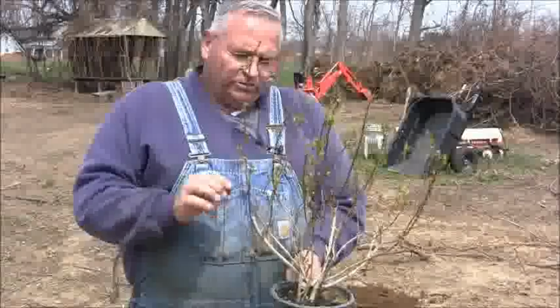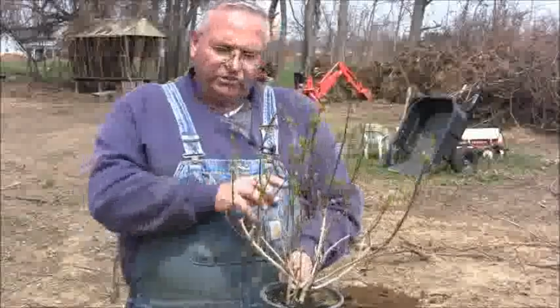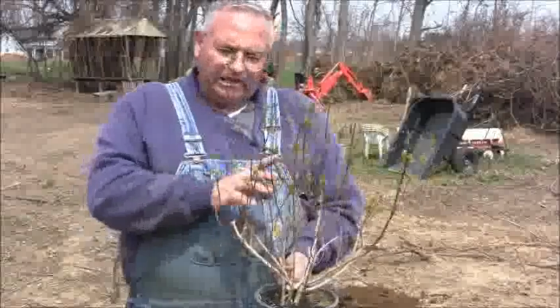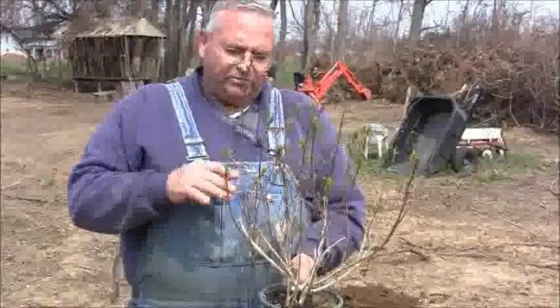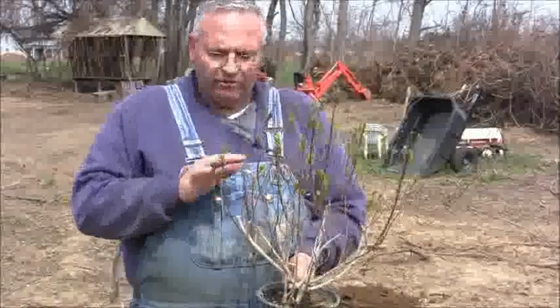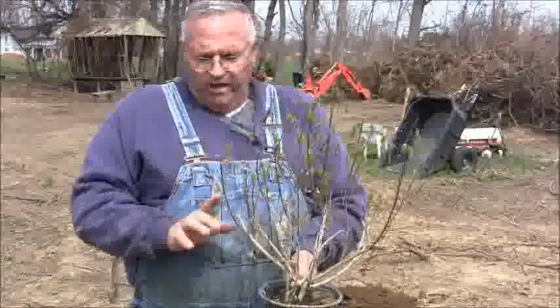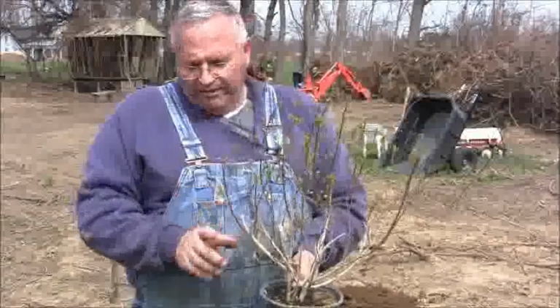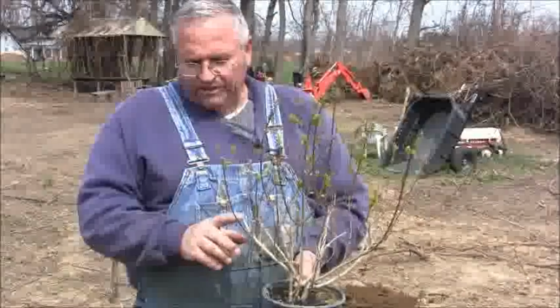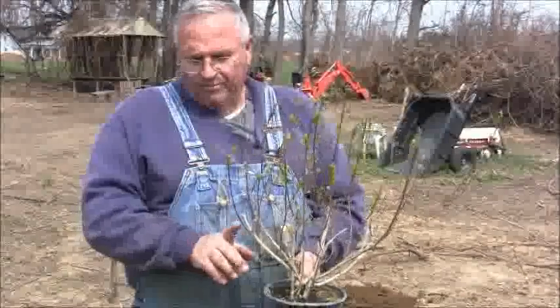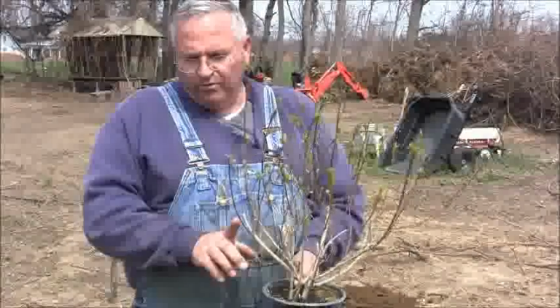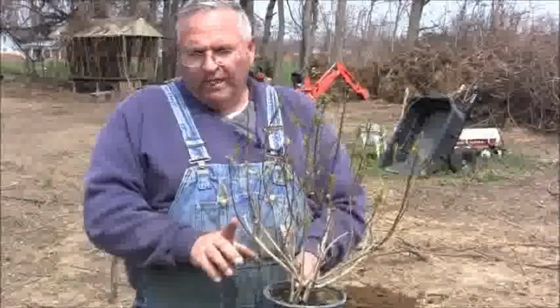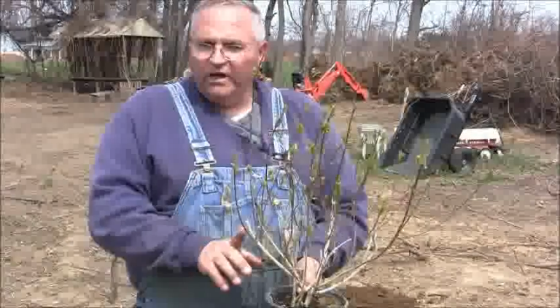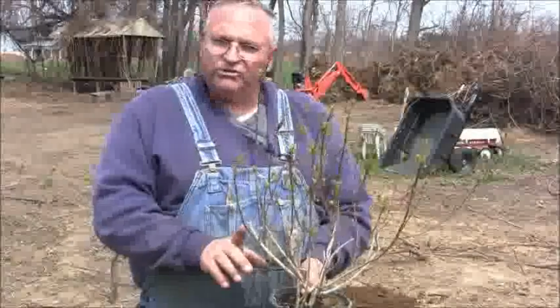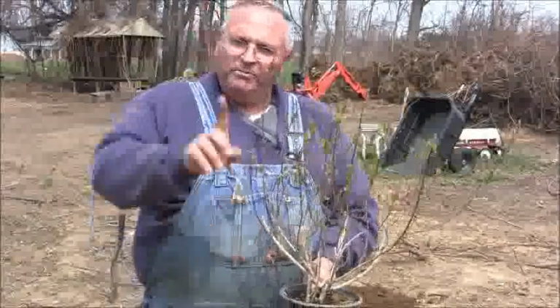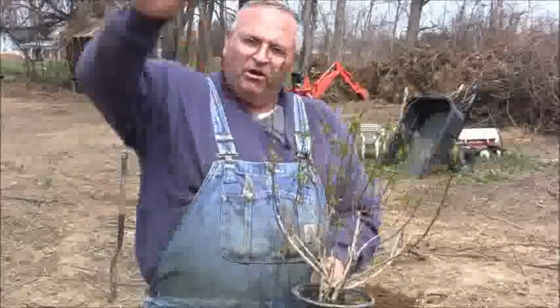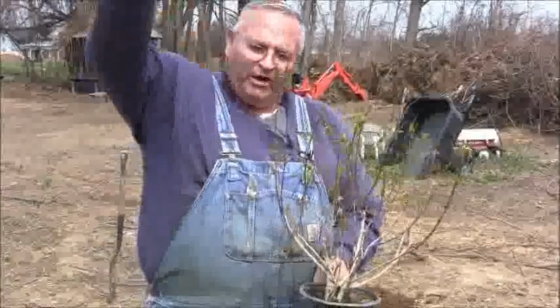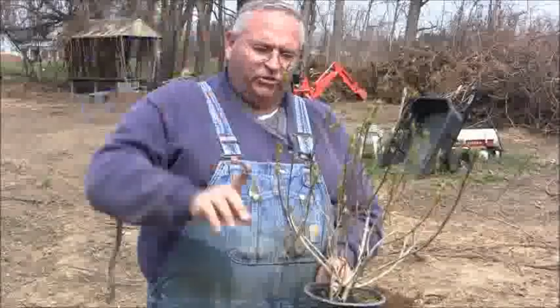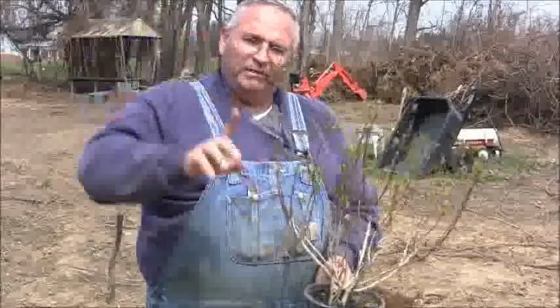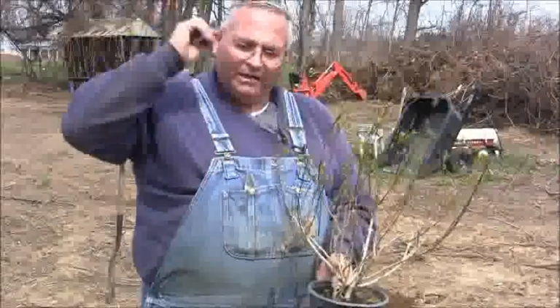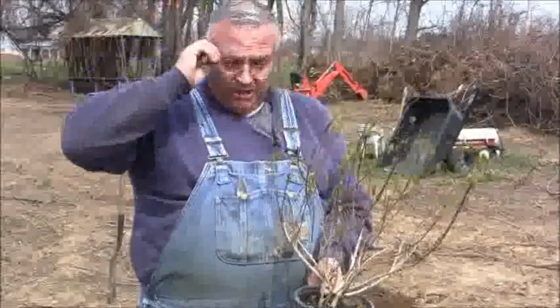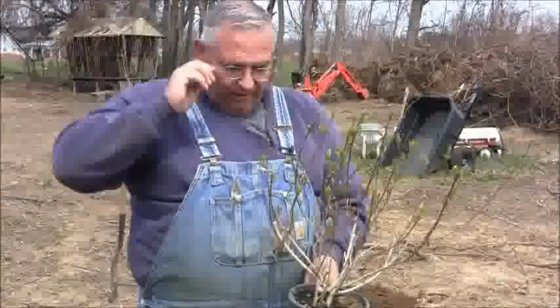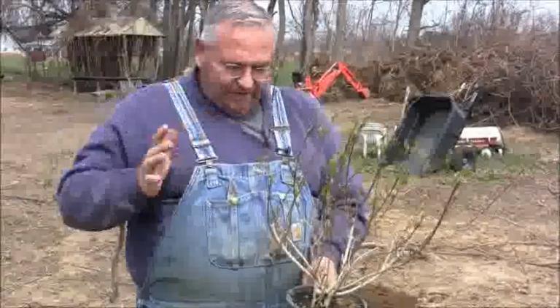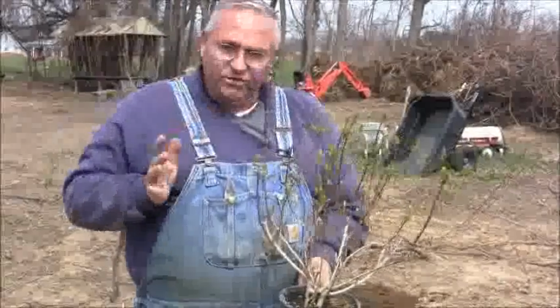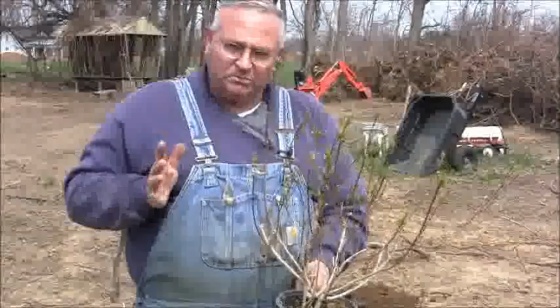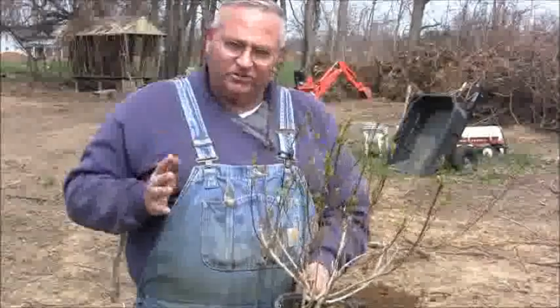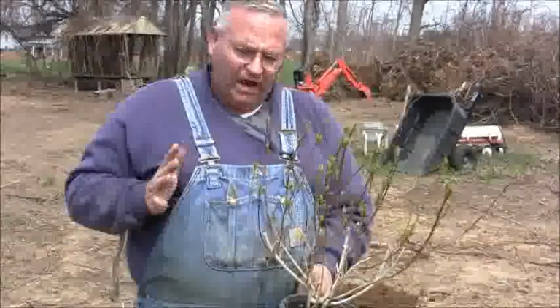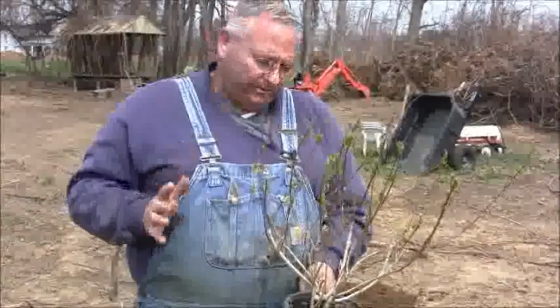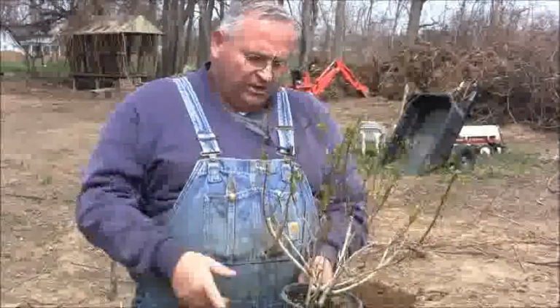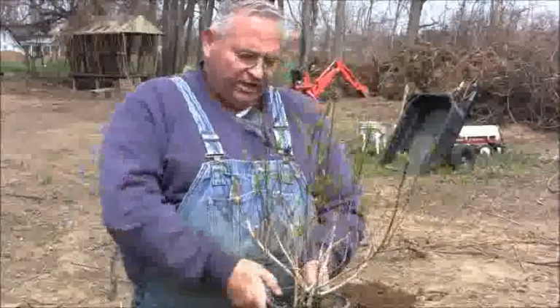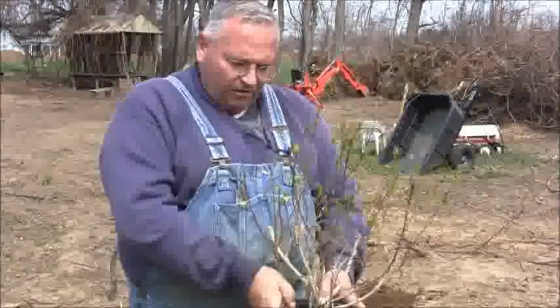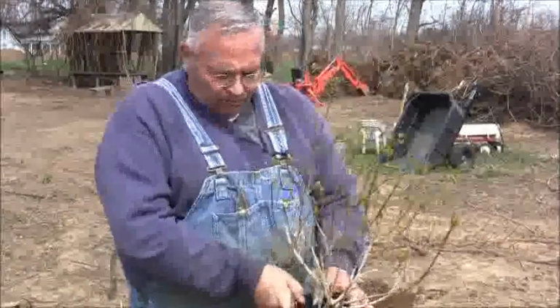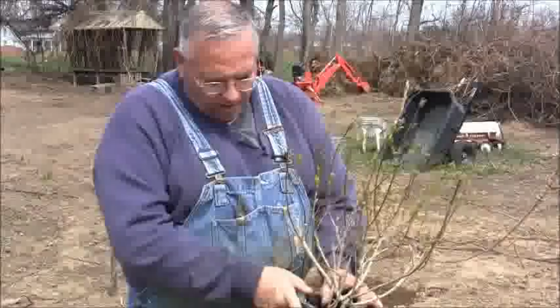So that's a good lesson in pruning. Had this thing not been pruned, you would have had these great big long branches going up like this, and a lot of times you end up with a plant that looks like rabbit ears — that's not at all what you want.